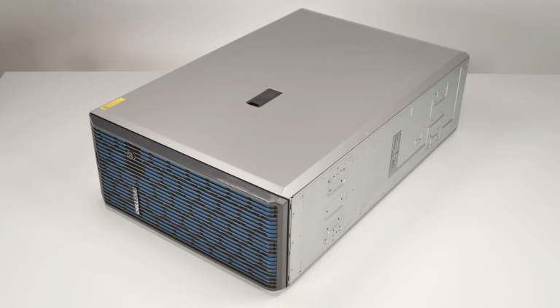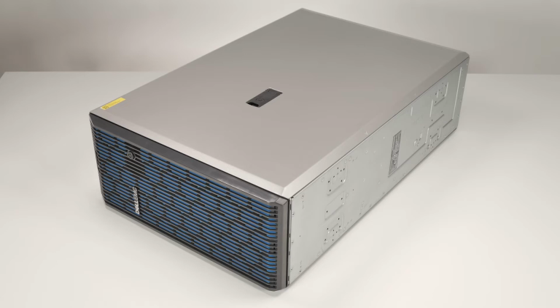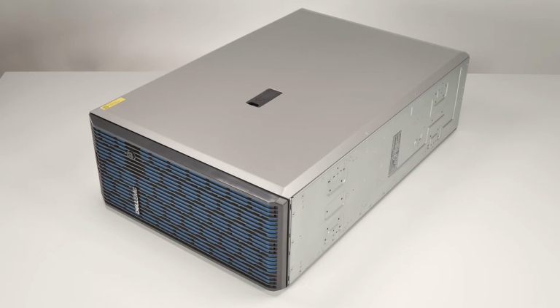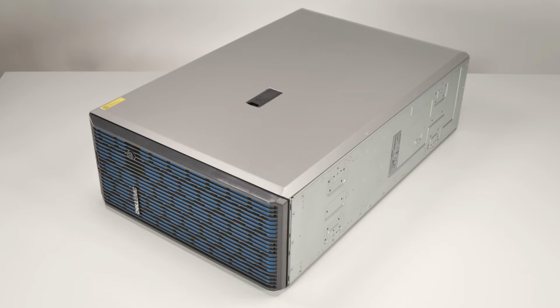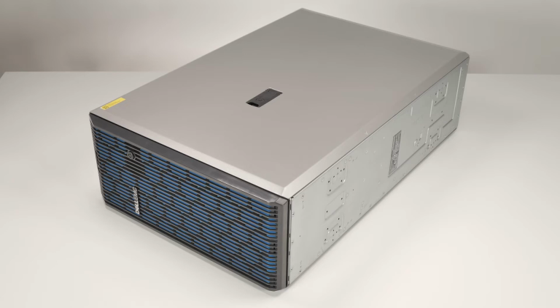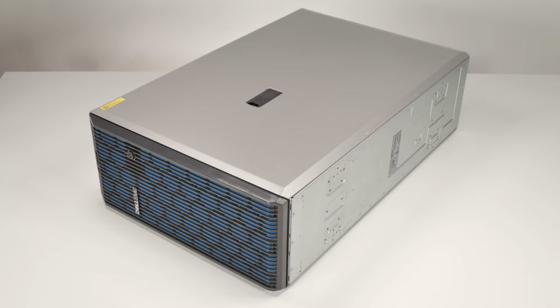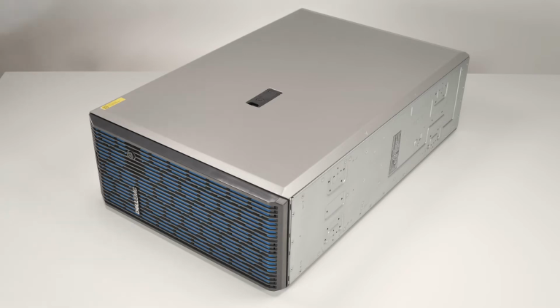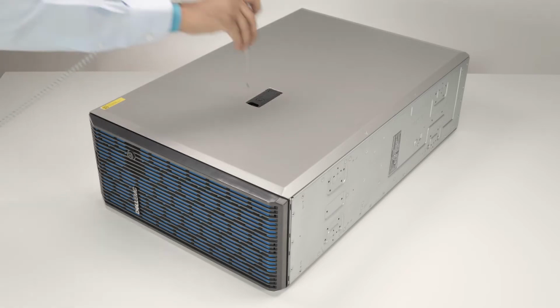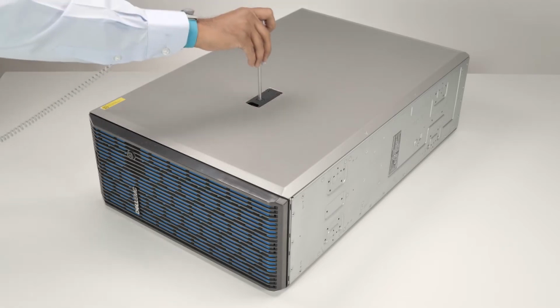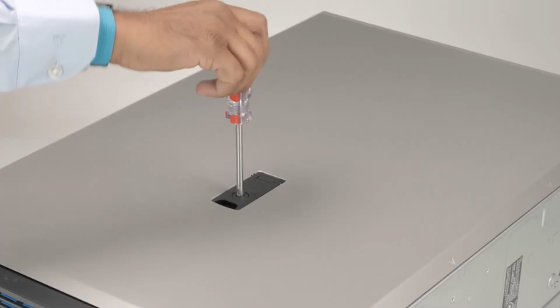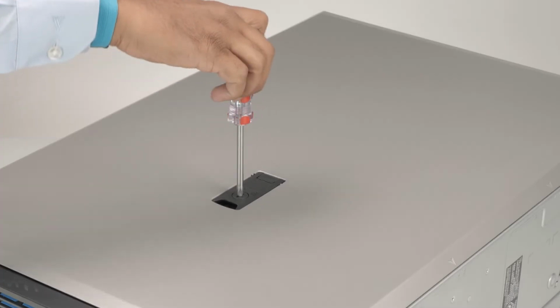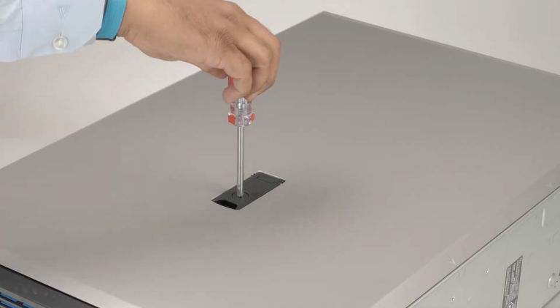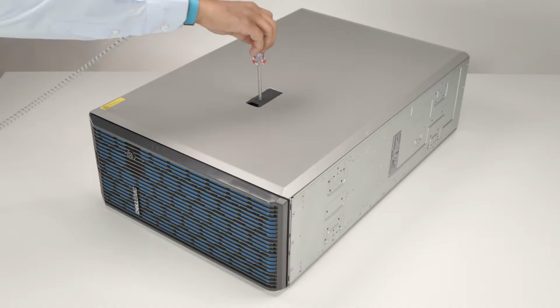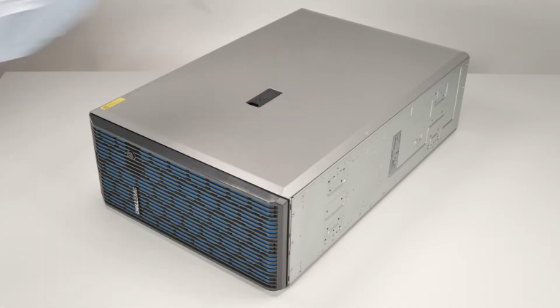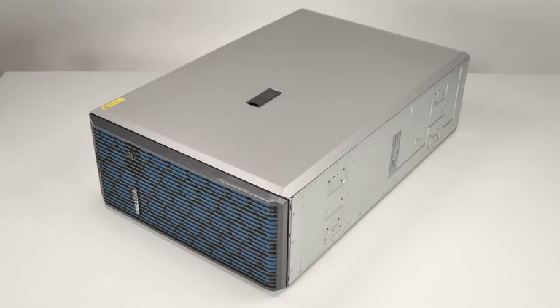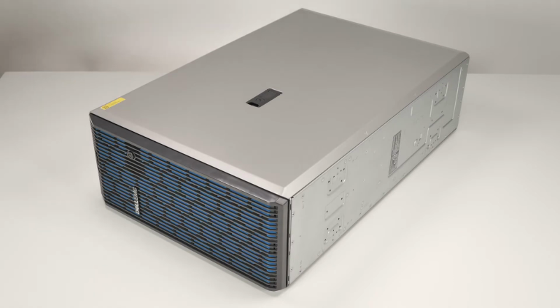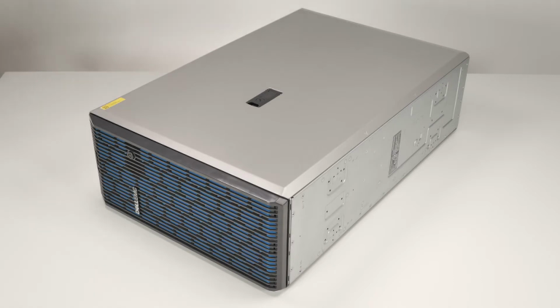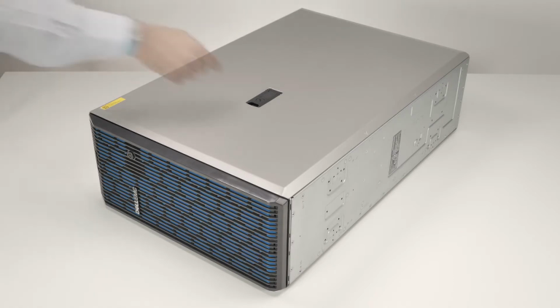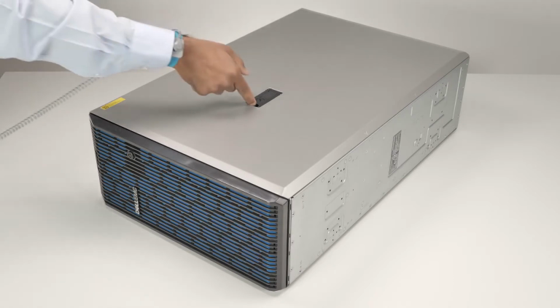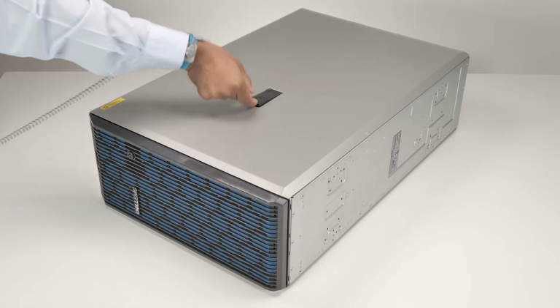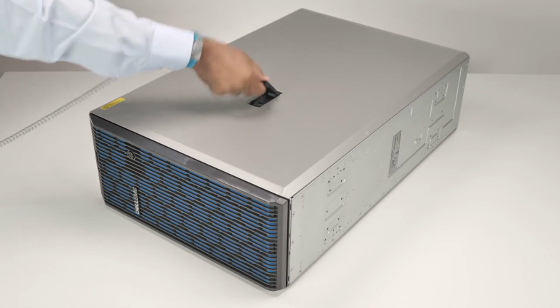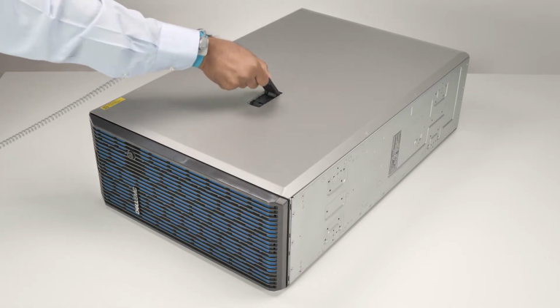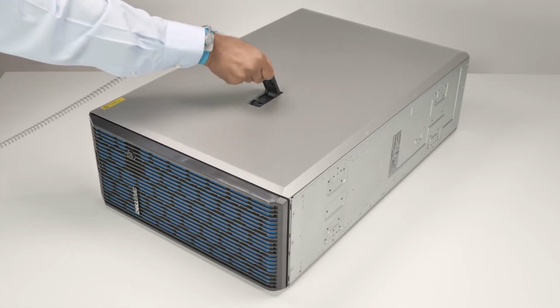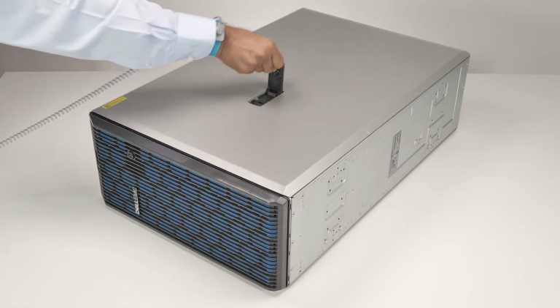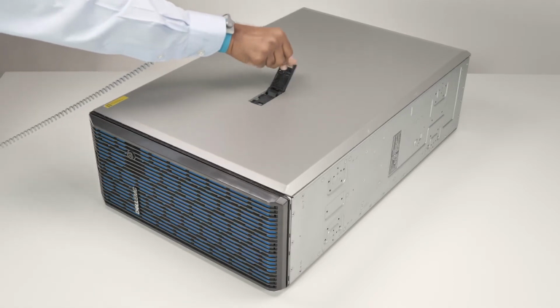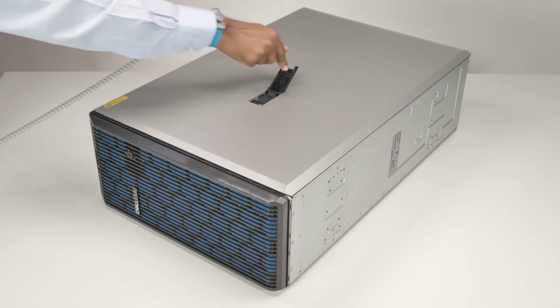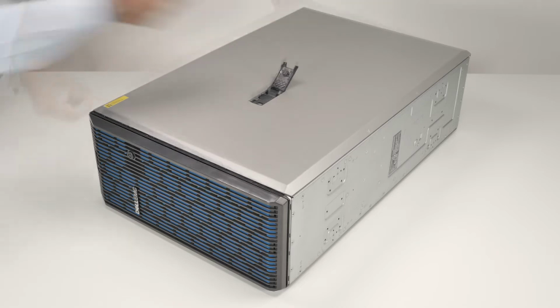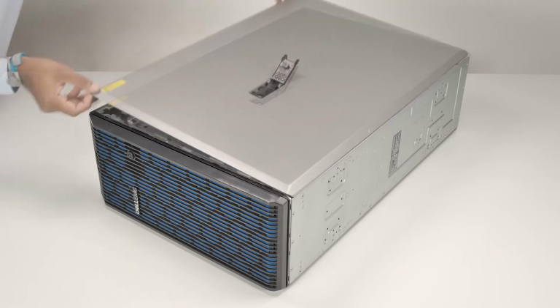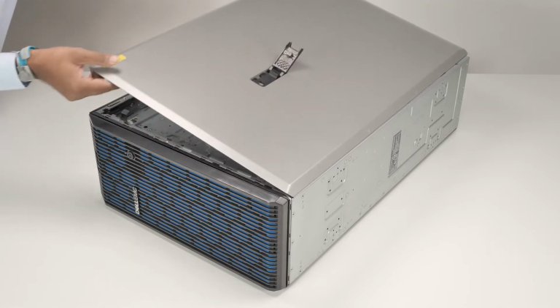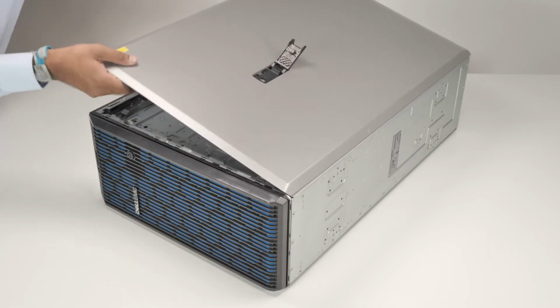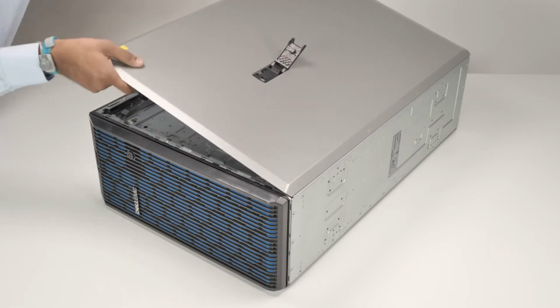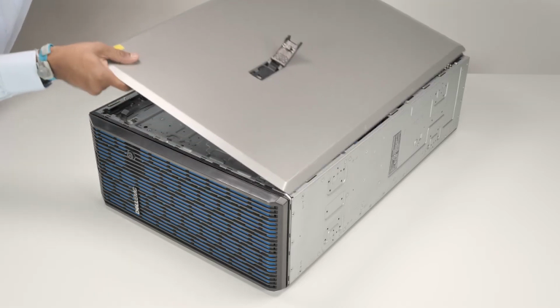To begin, first remove the system cover. To do this, rotate the lock on the top of the system cover to the unlocked position. Lift the latch to disengage the cover from the system, then lift the system cover off.